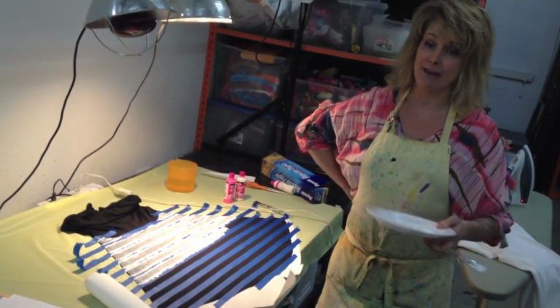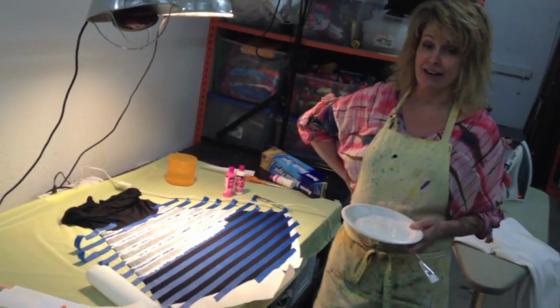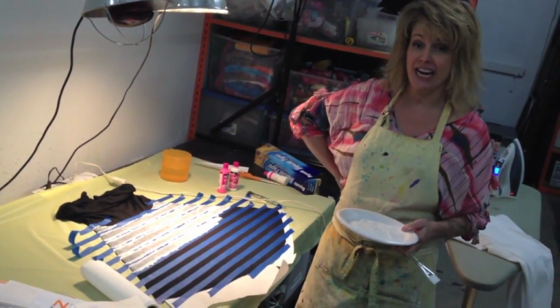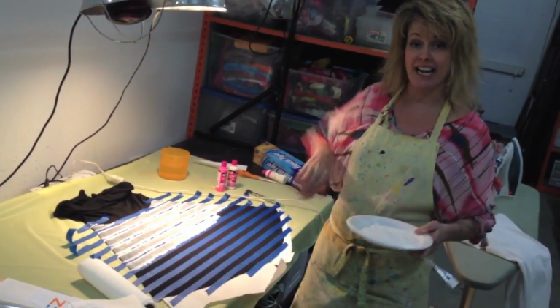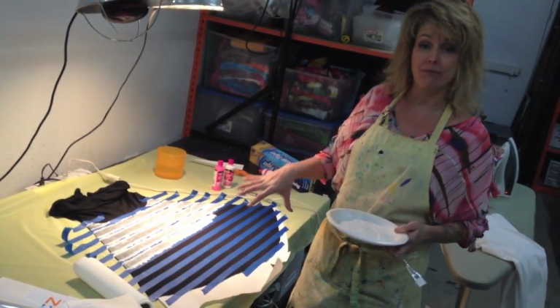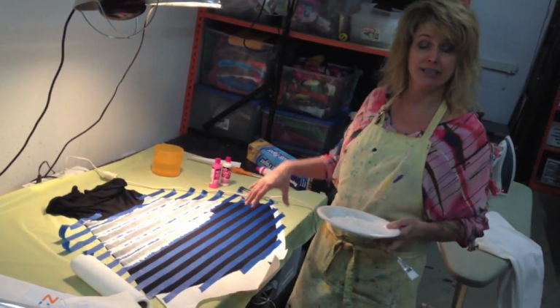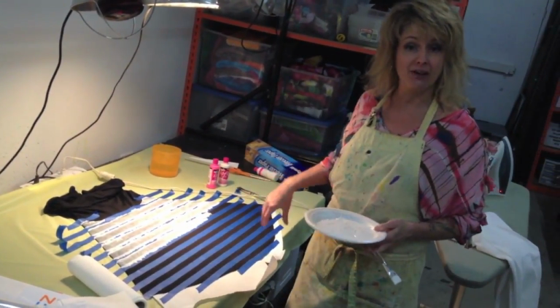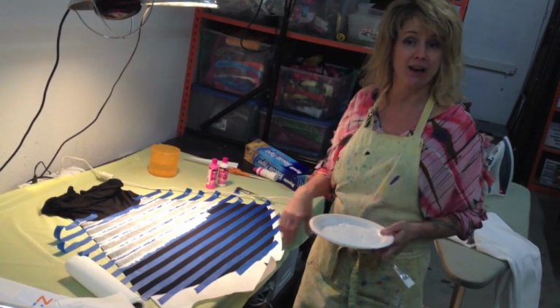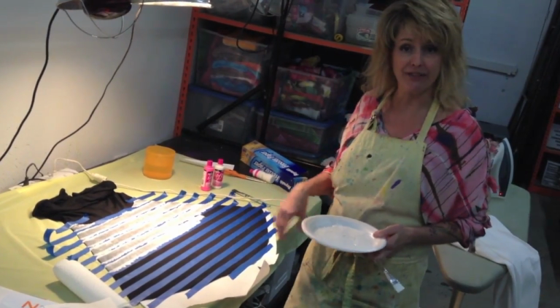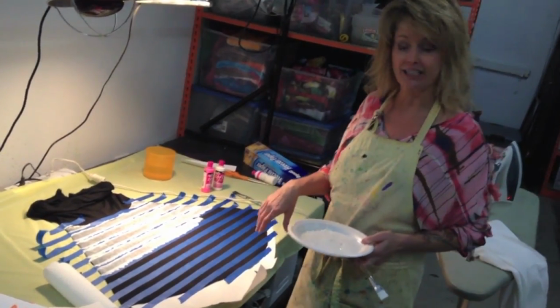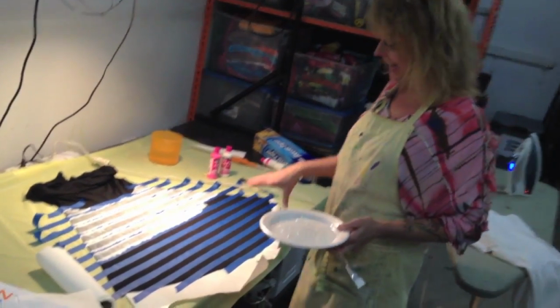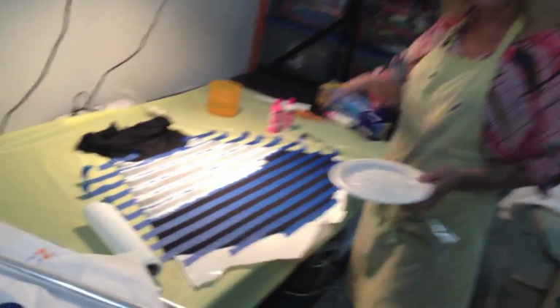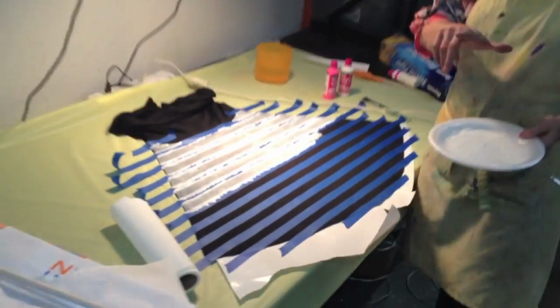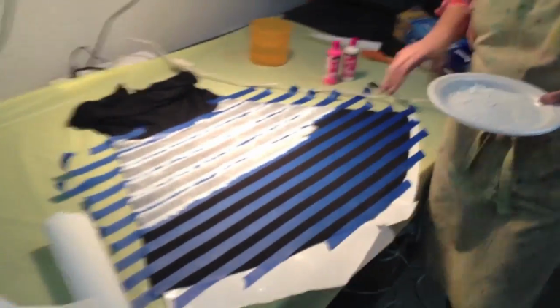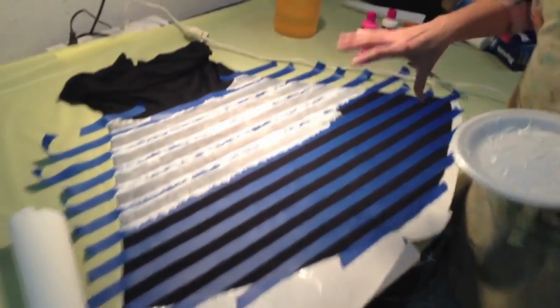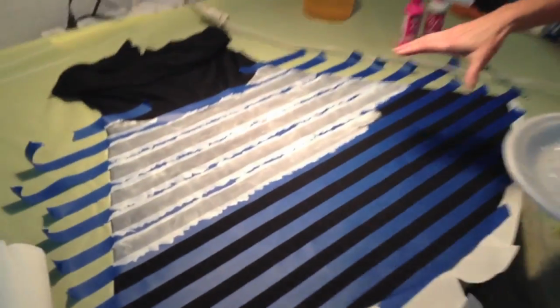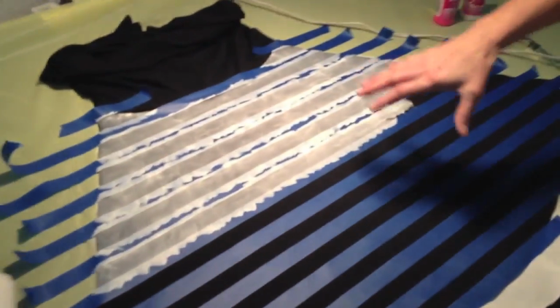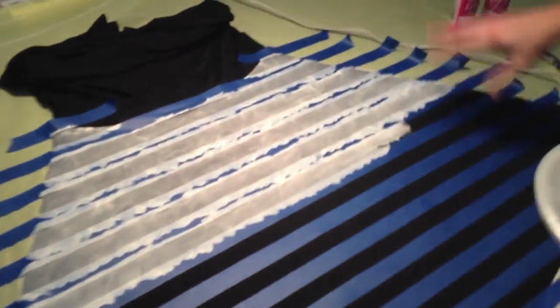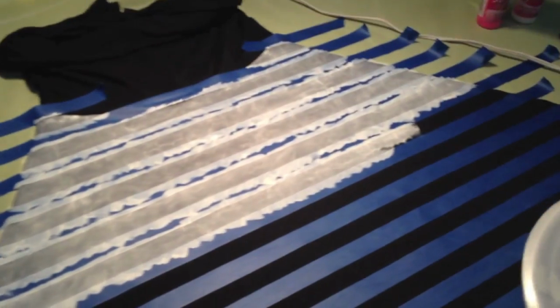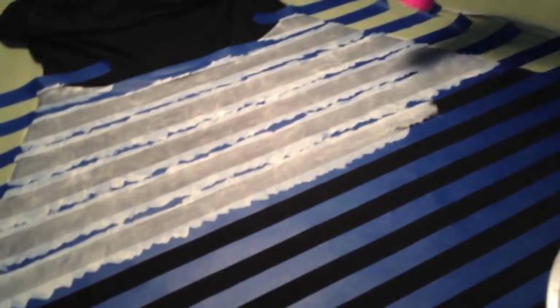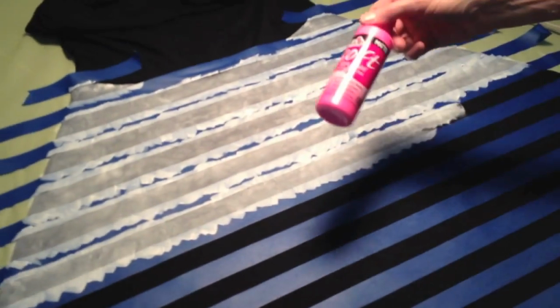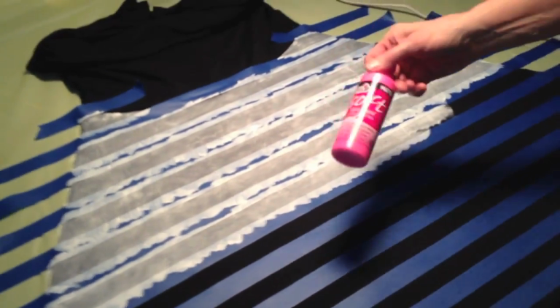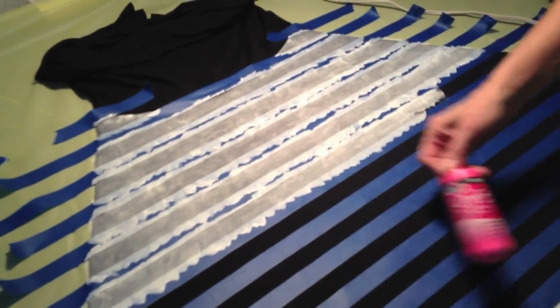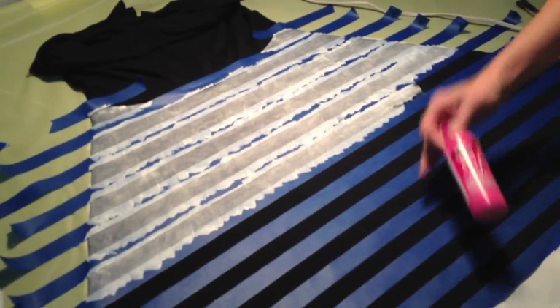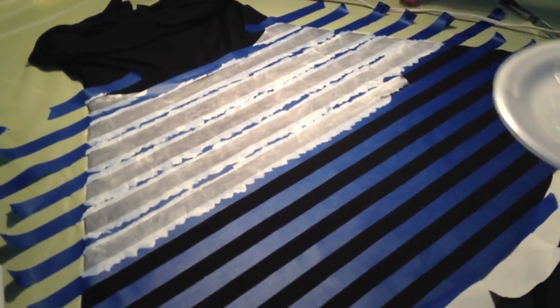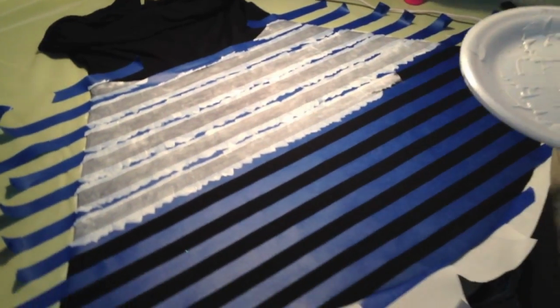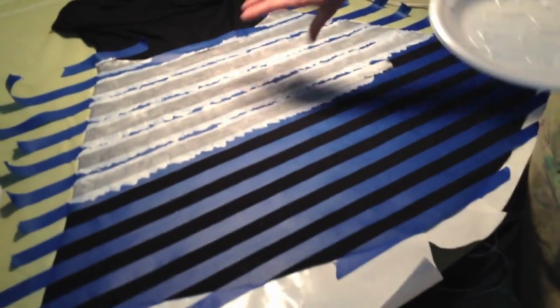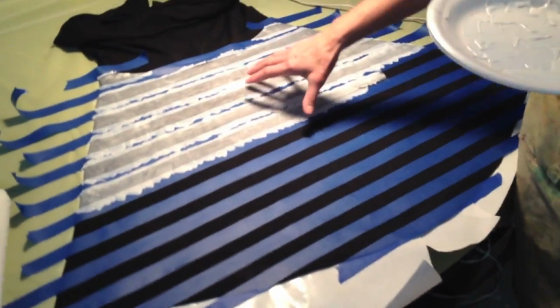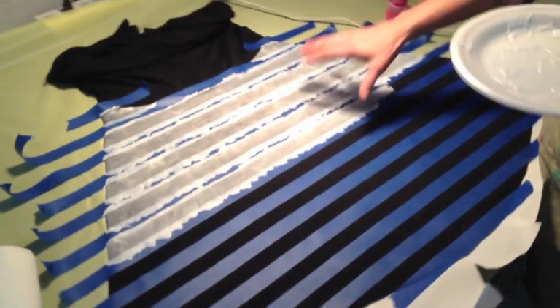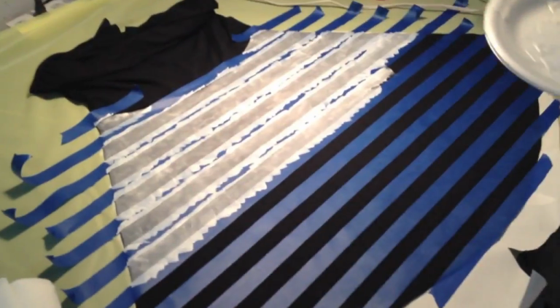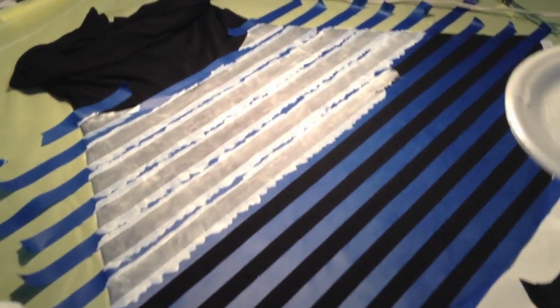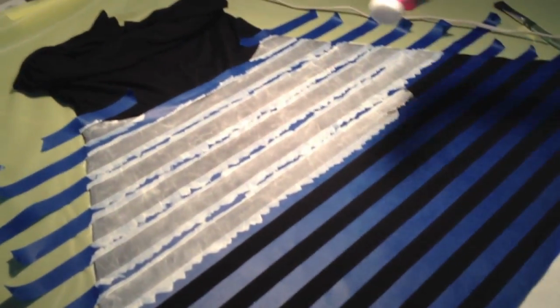I'm out in my dye room today and I'm doing some neon painting on black fabric. A nice tip to really get the most vibrant color out of your neon paints when you're painting on dark fabrics like this is to first lay down a base of white fabric paint.